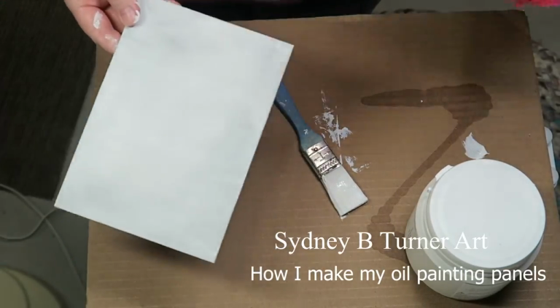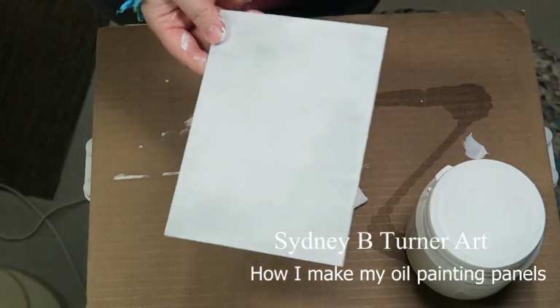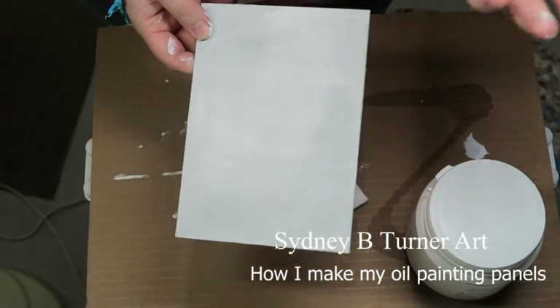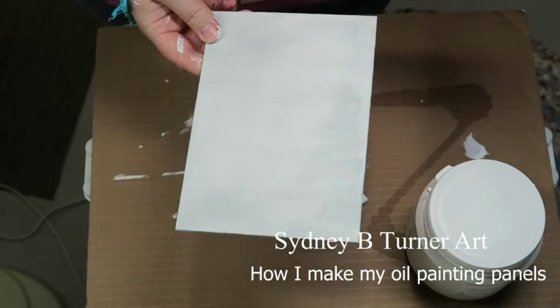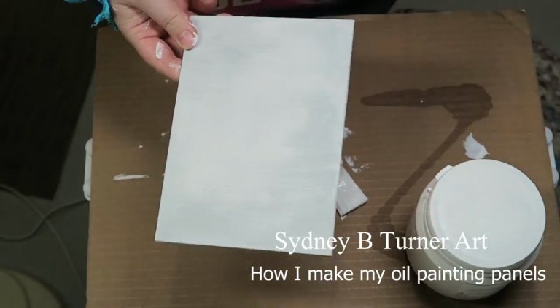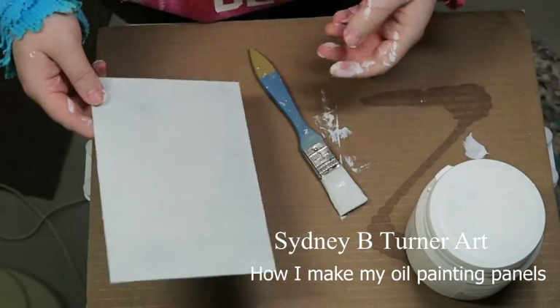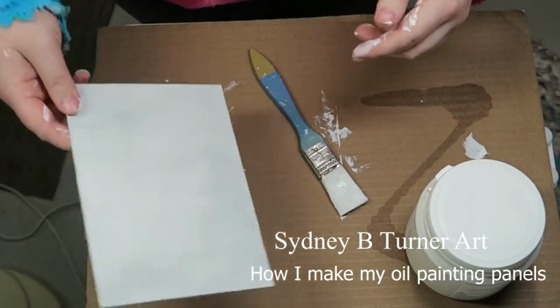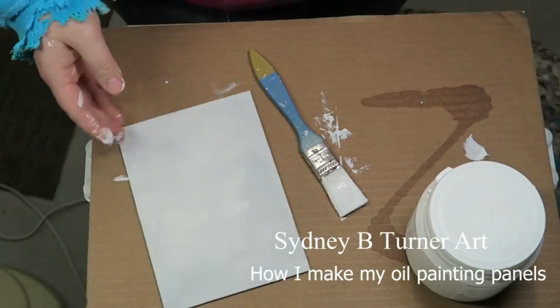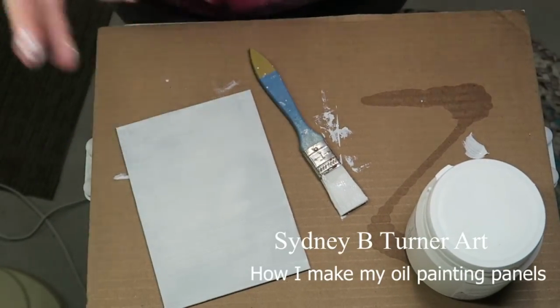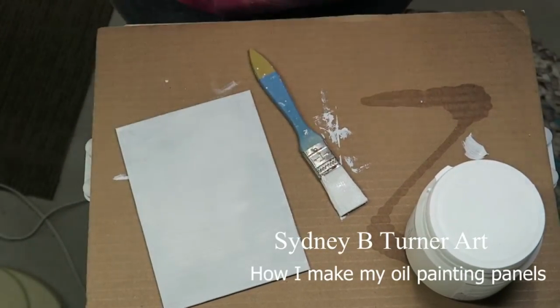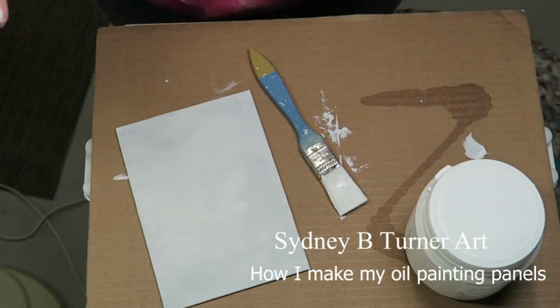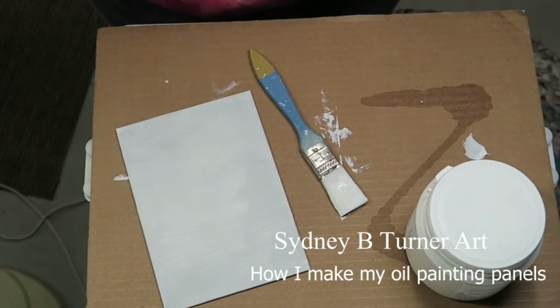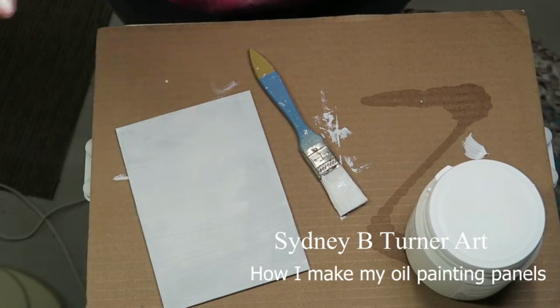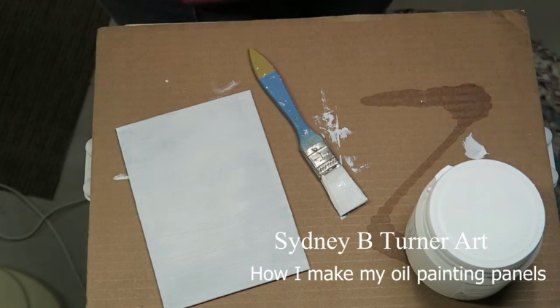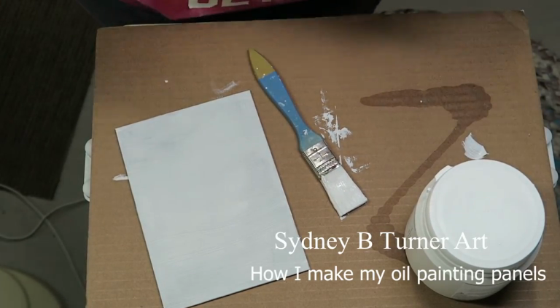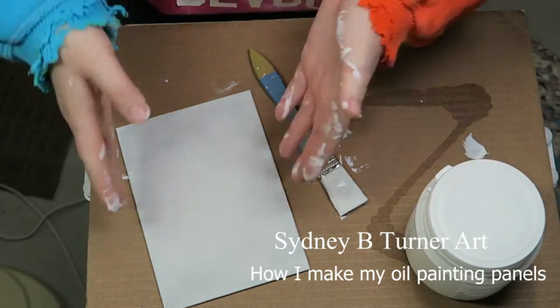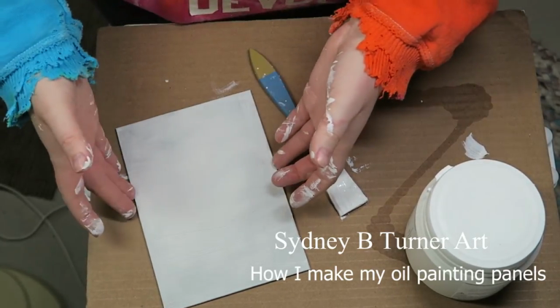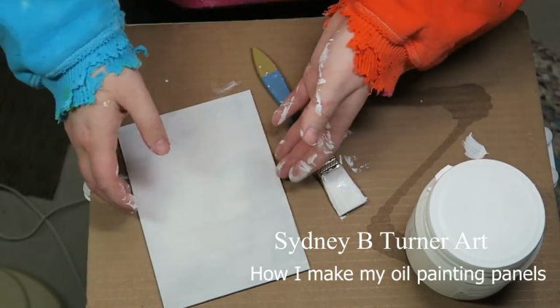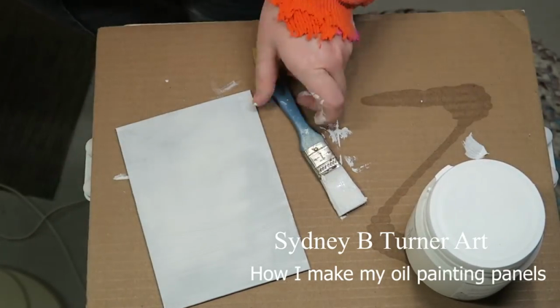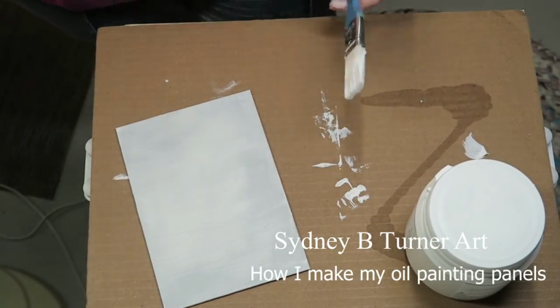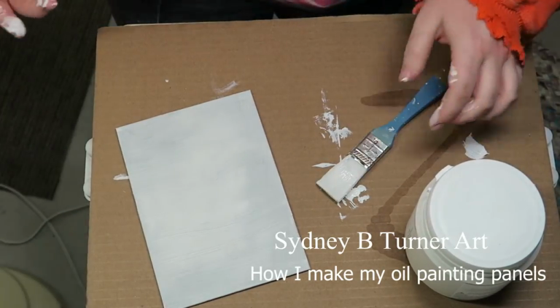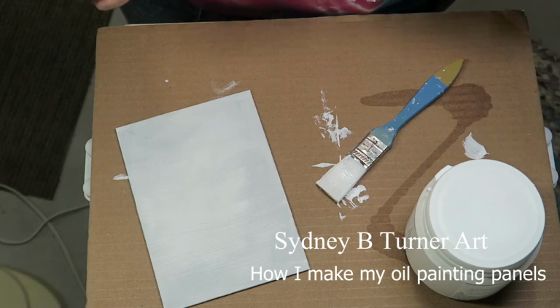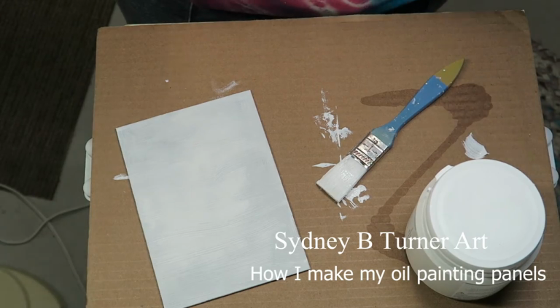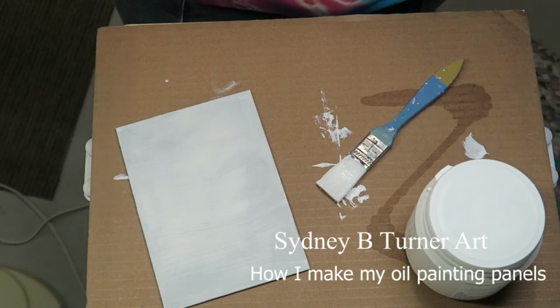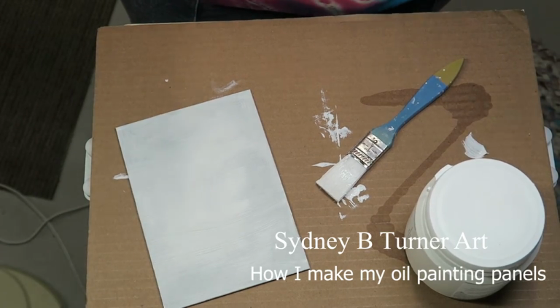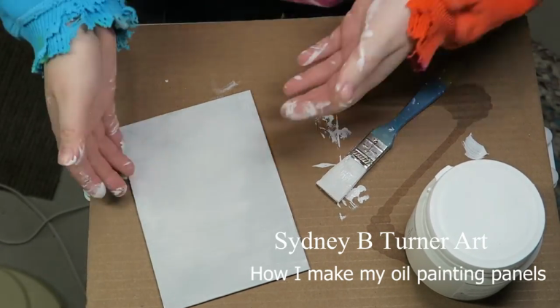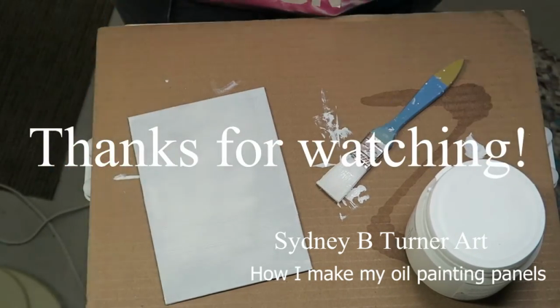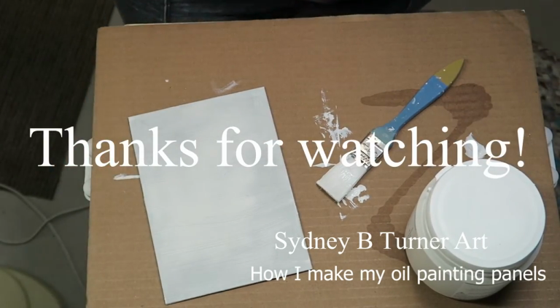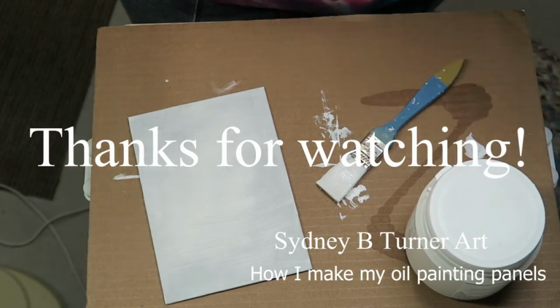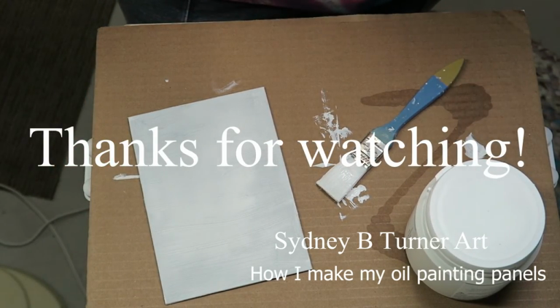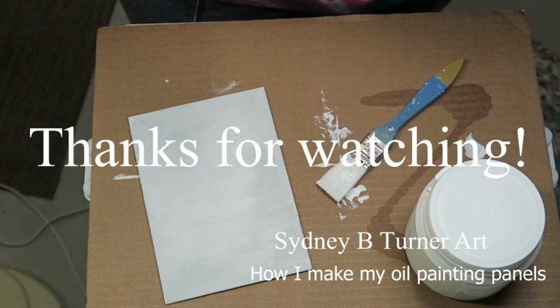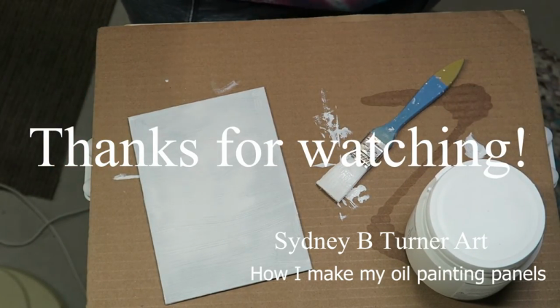I hope this has helped! I don't have too much footage from making these panels myself, but I will leave some links to products I've used or that you could check out in the description below. And as always, thank you for watching!